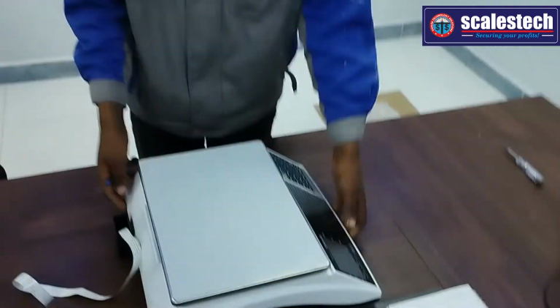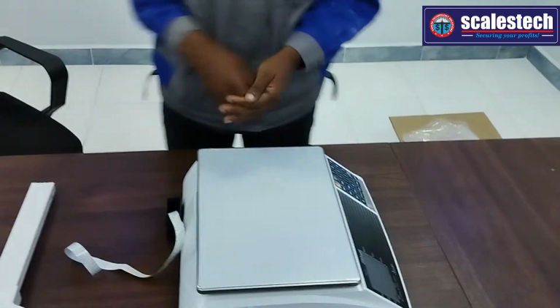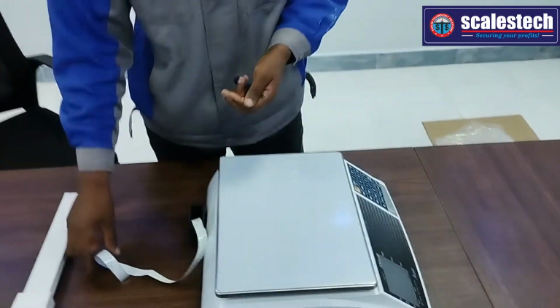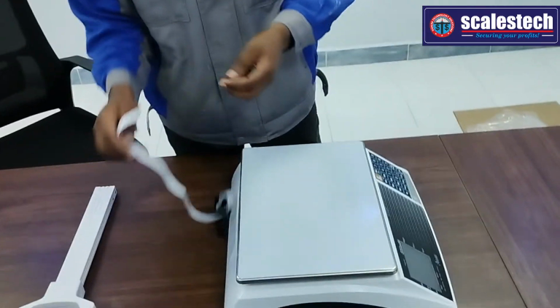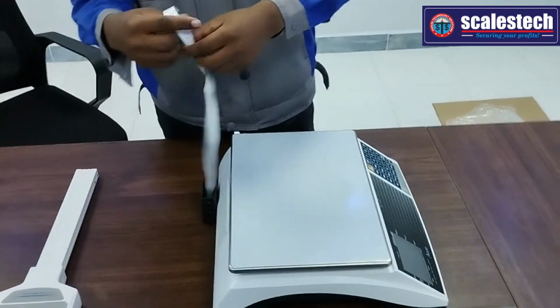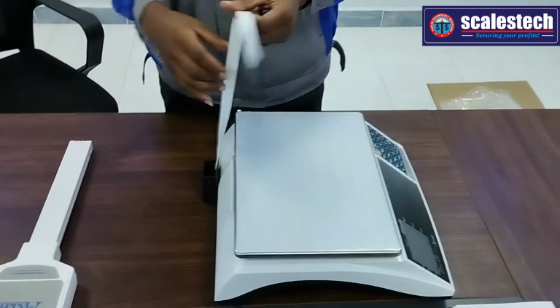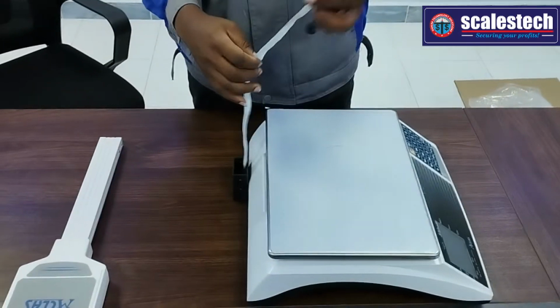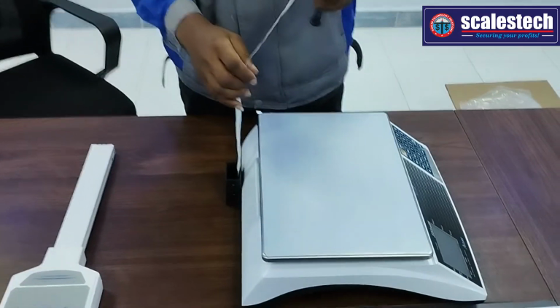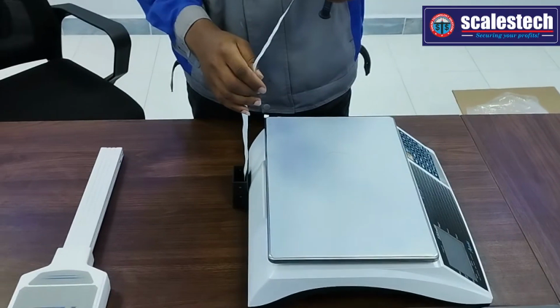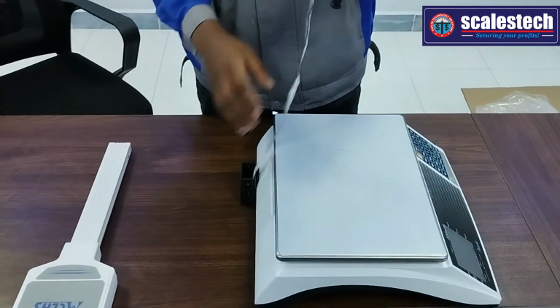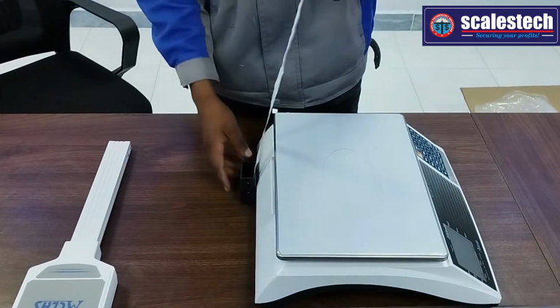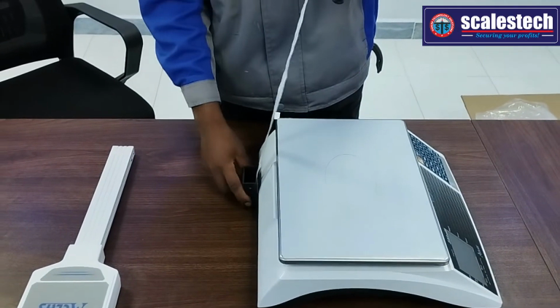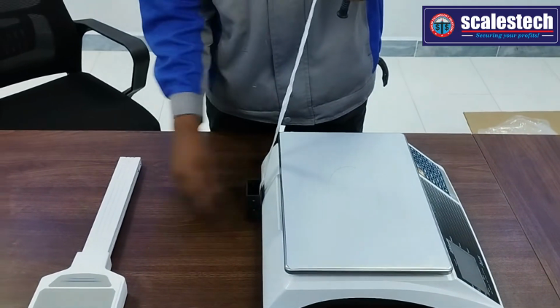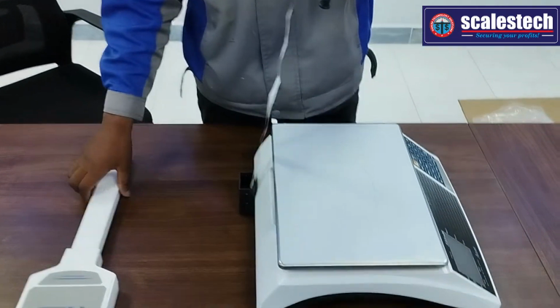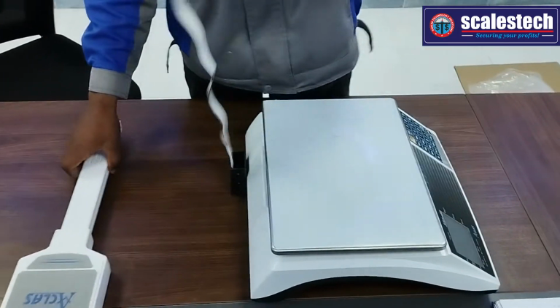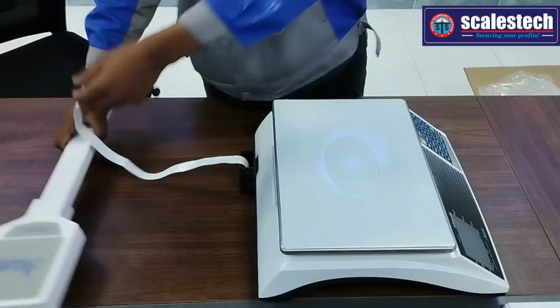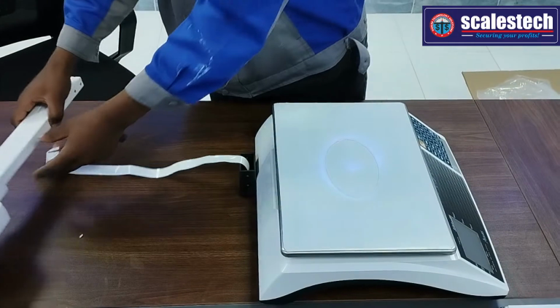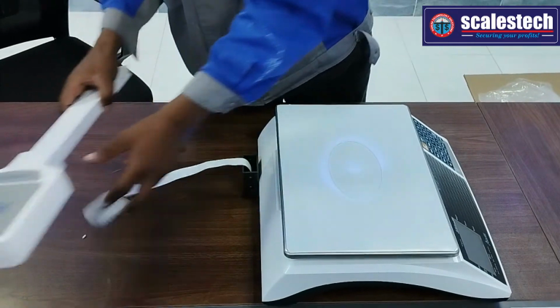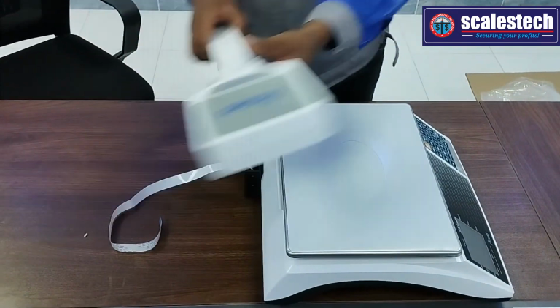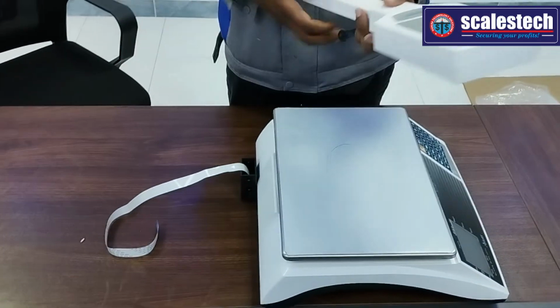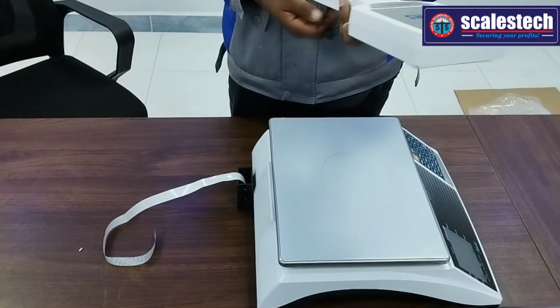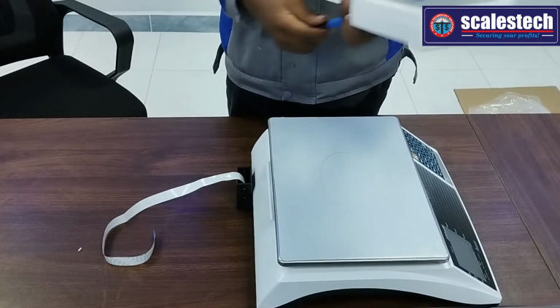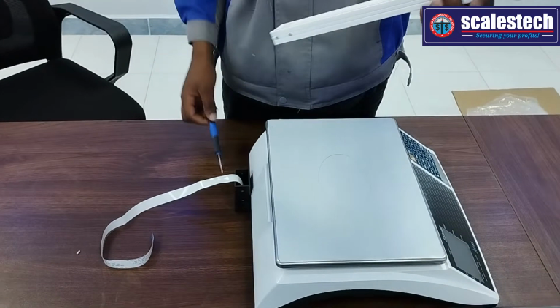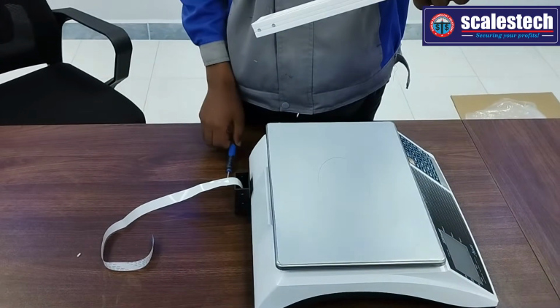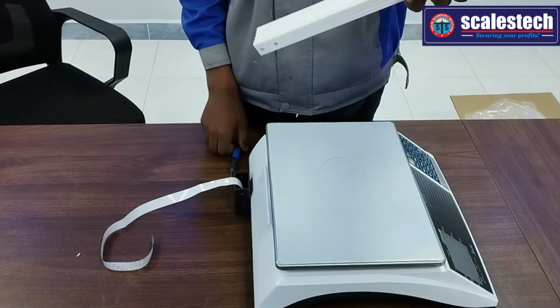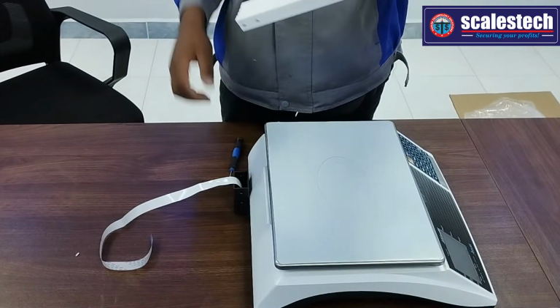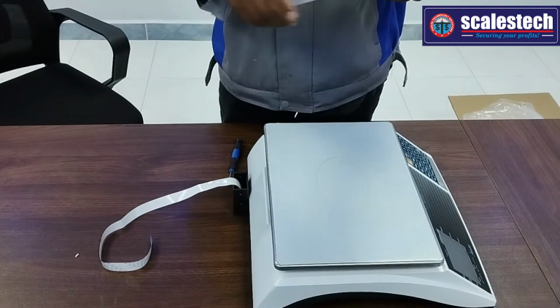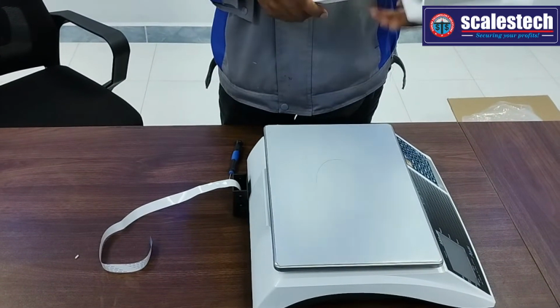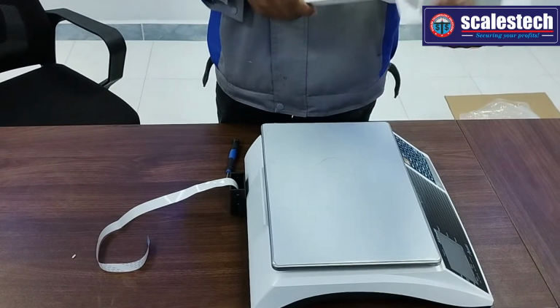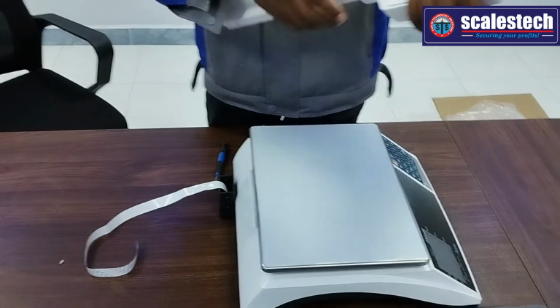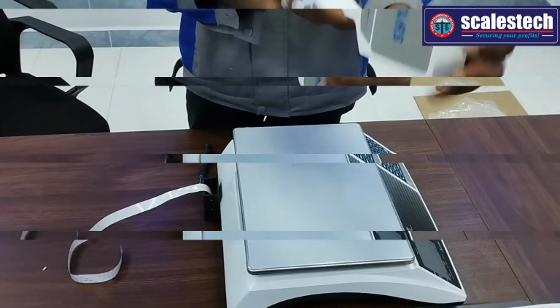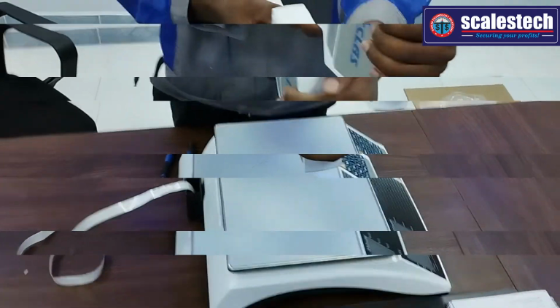So this is the flex cable. The flex cable connects between the scale and the pole. To connect the flex cable to the pole, you need to dismantle the pole.